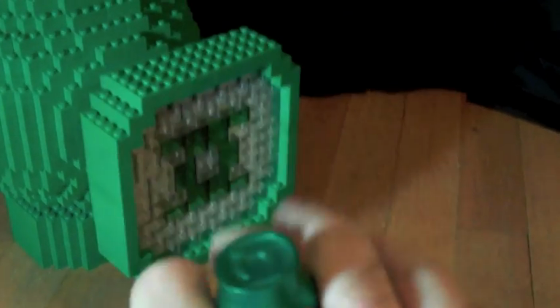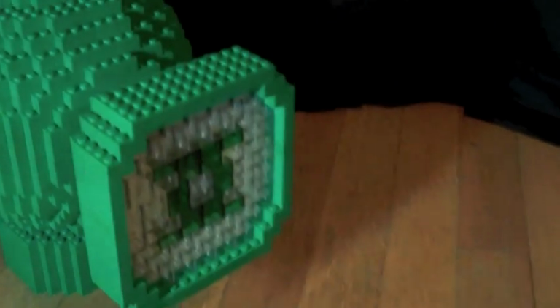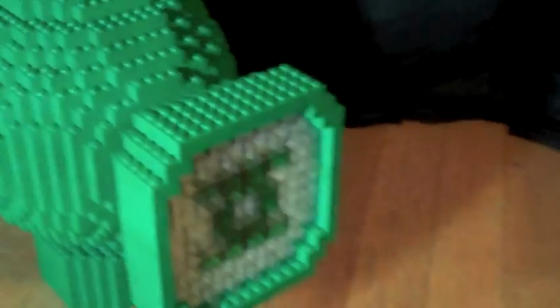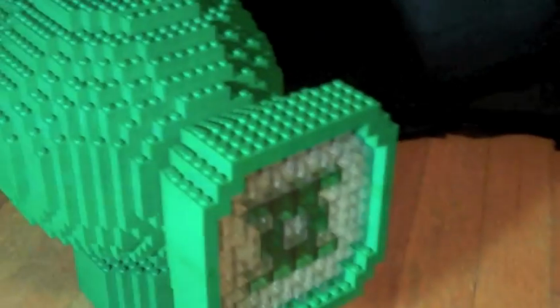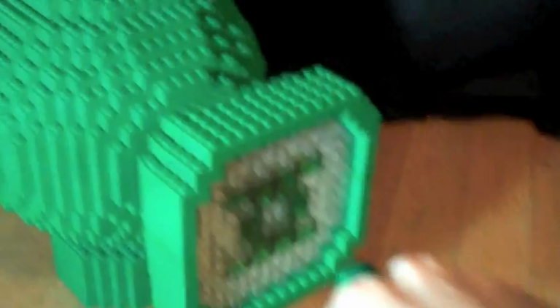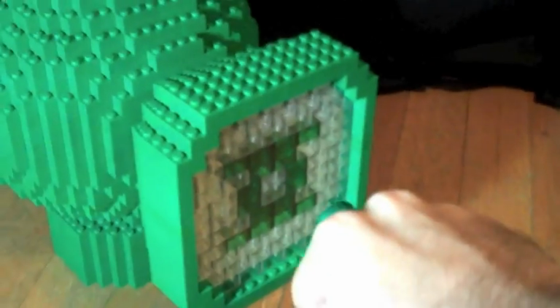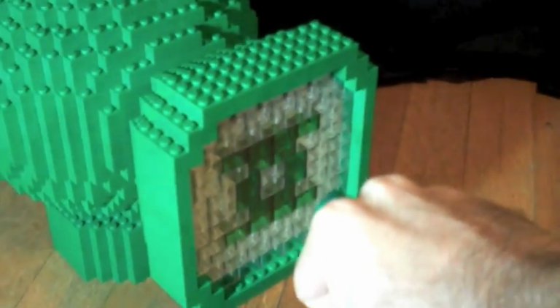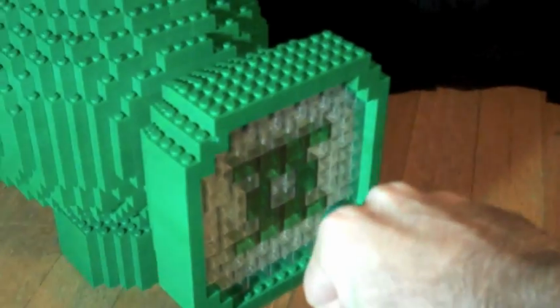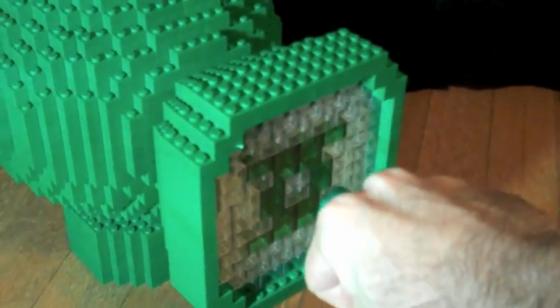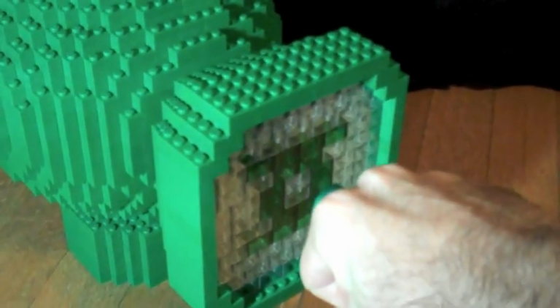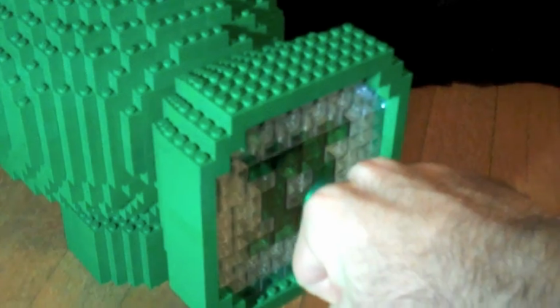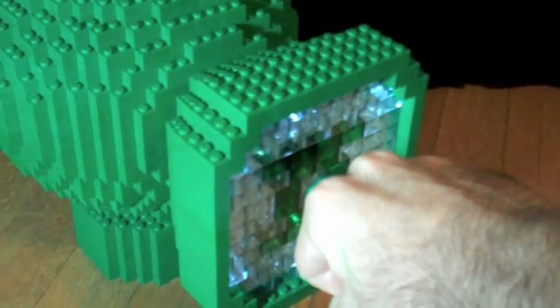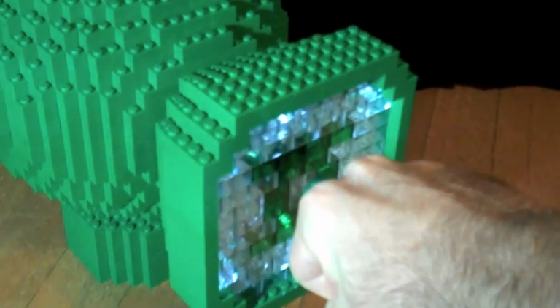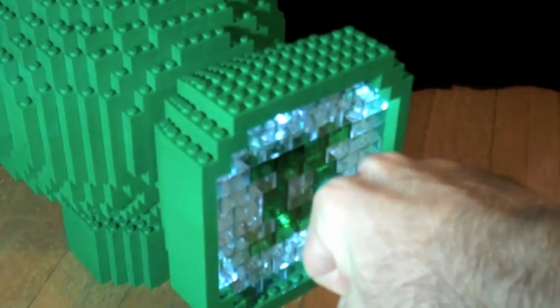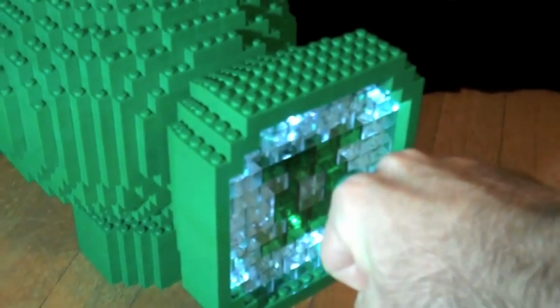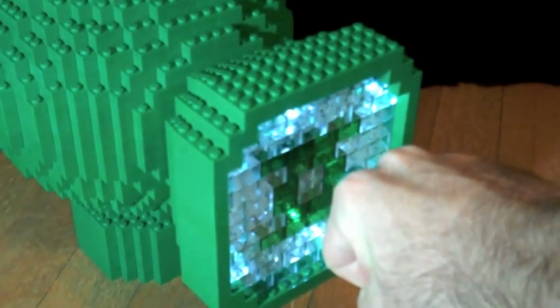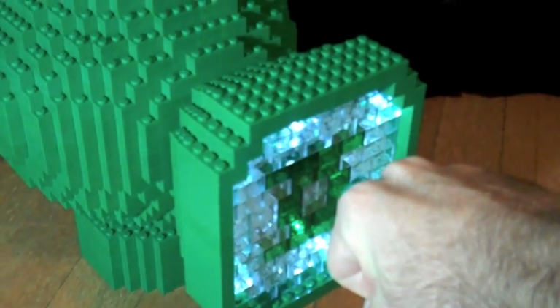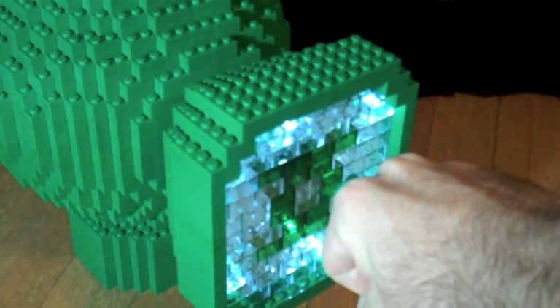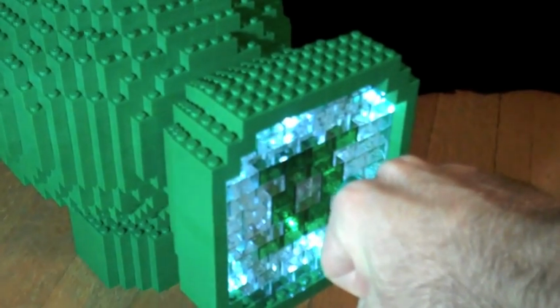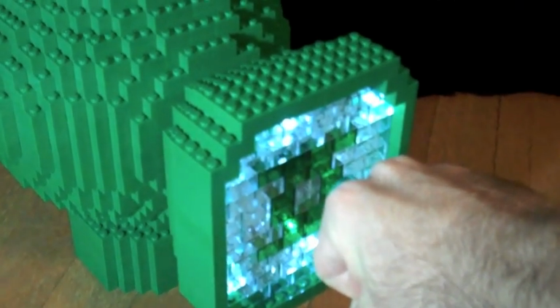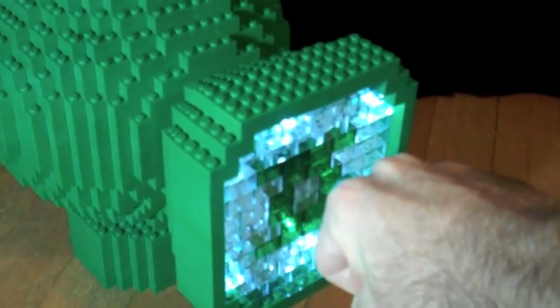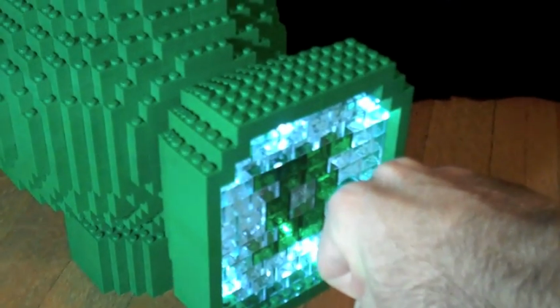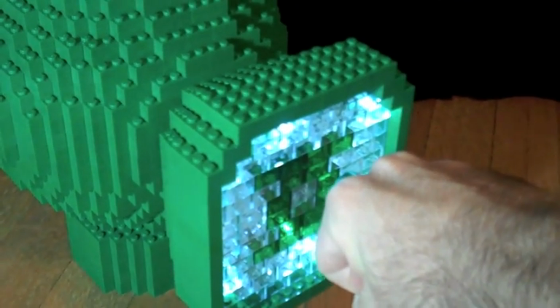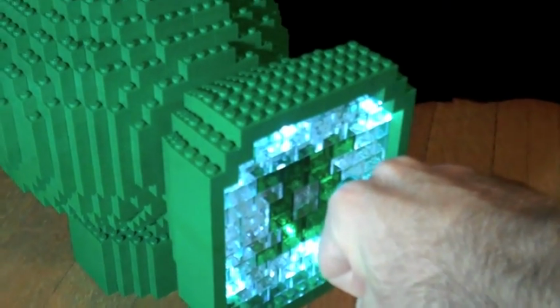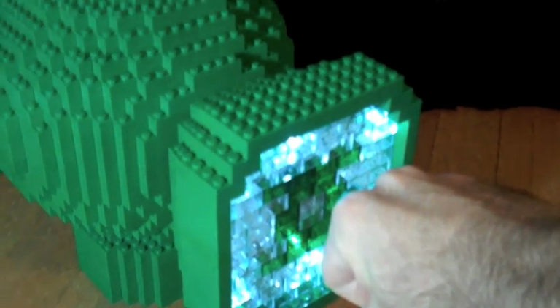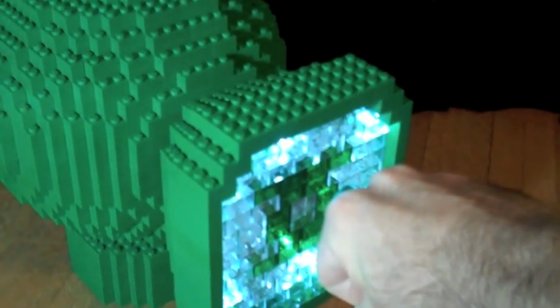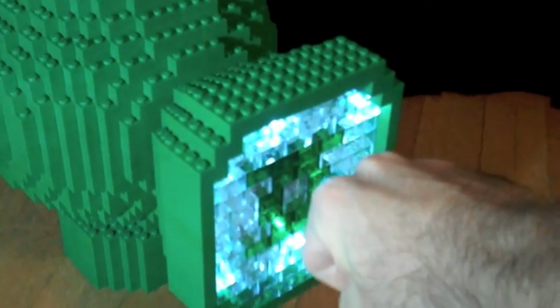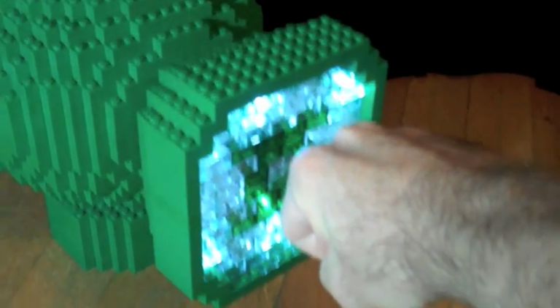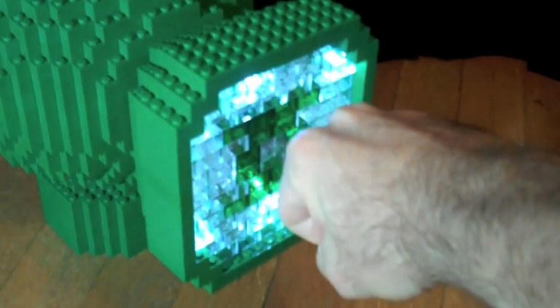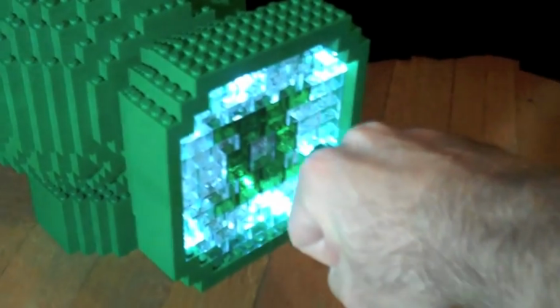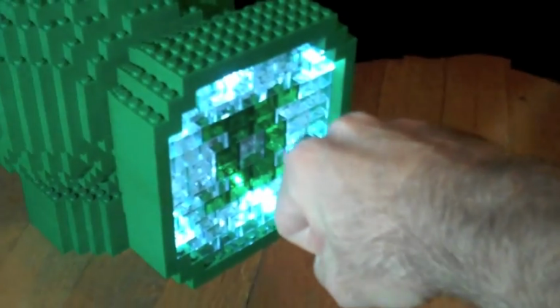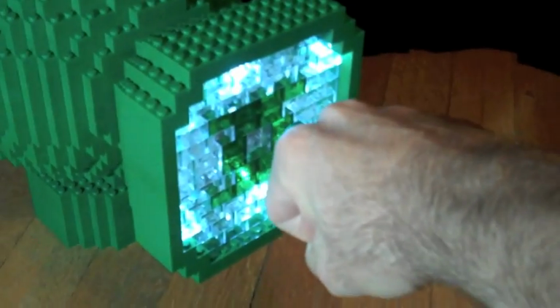In brightest day, in blackest night, no evil shall escape my sight. For those who worship evil's might, beware my power — Green Lantern's light.